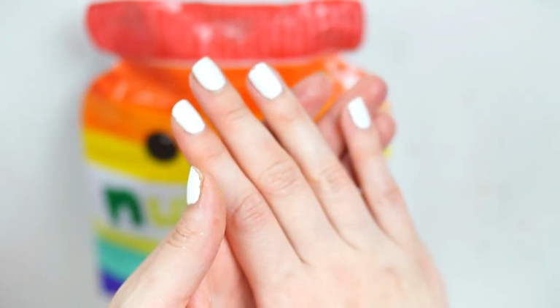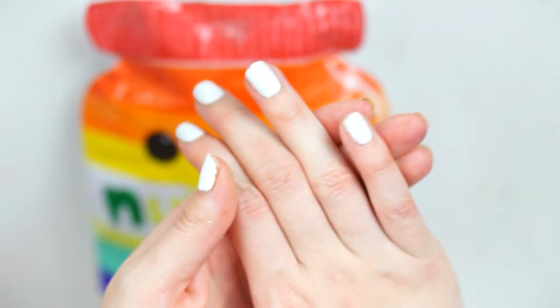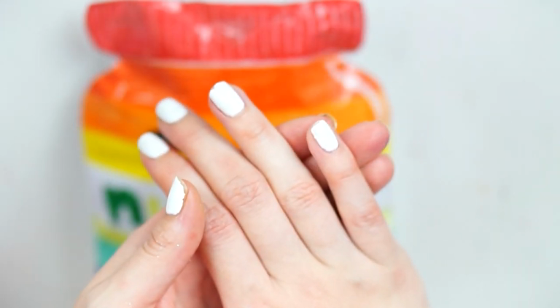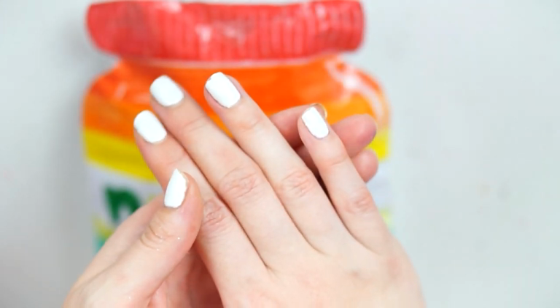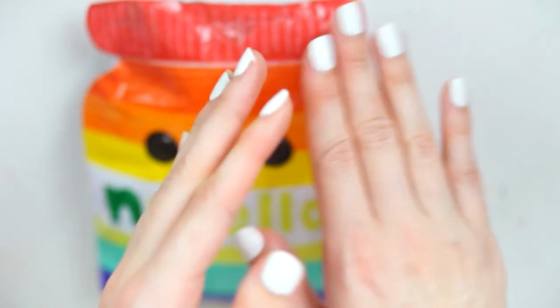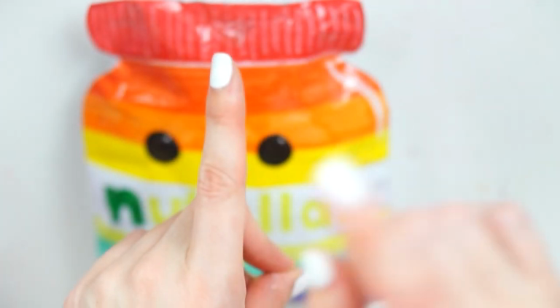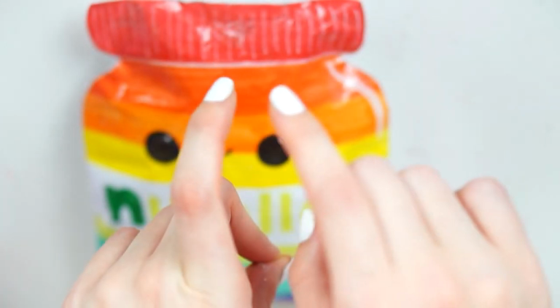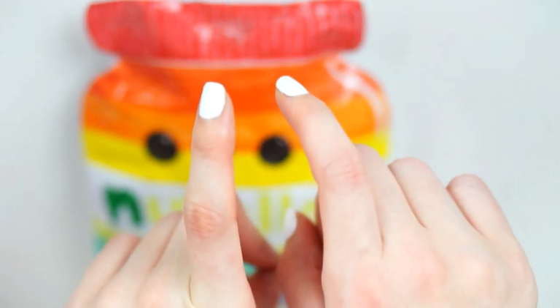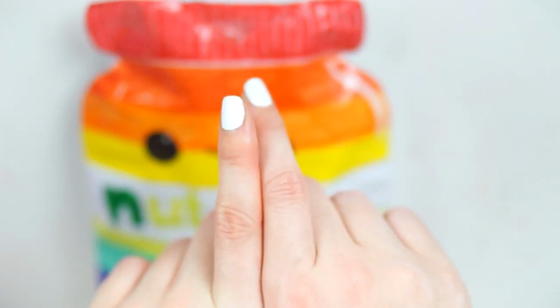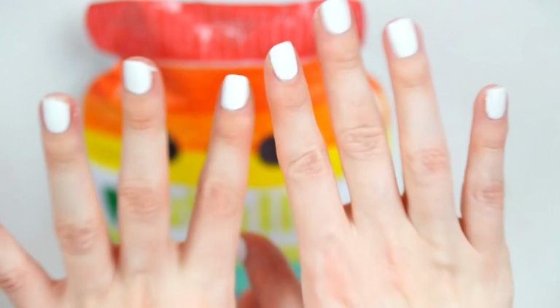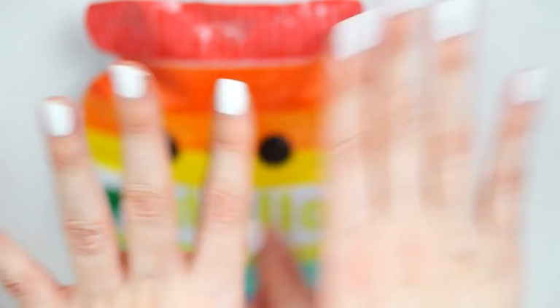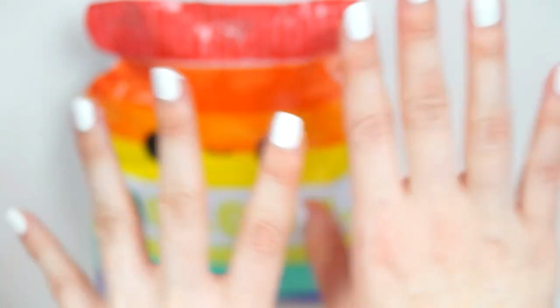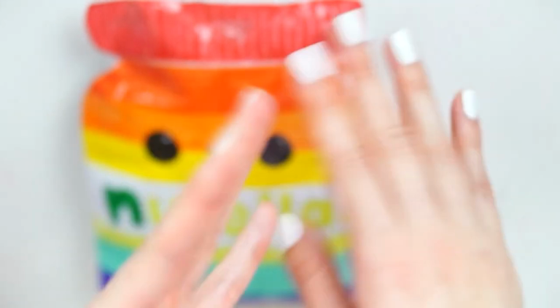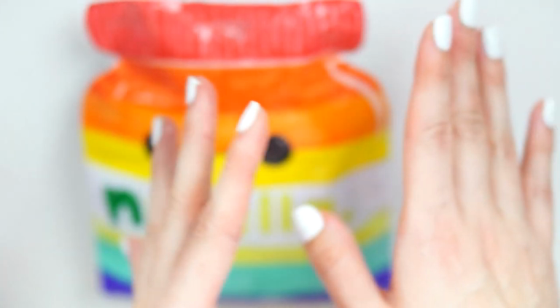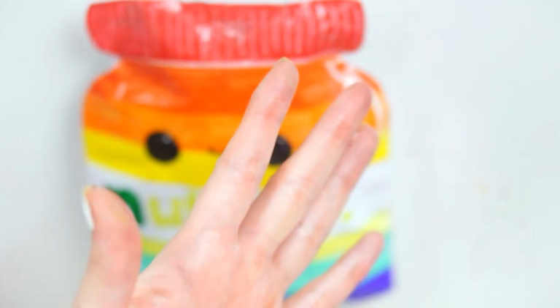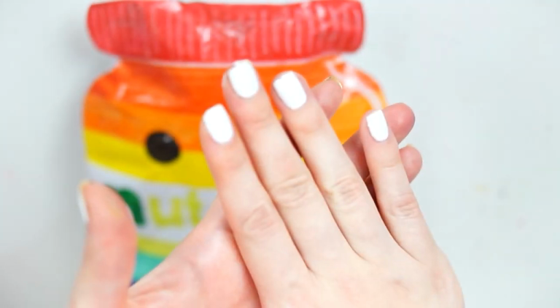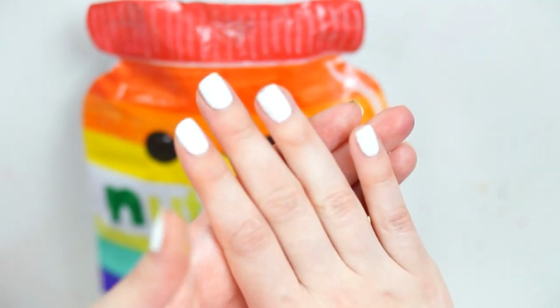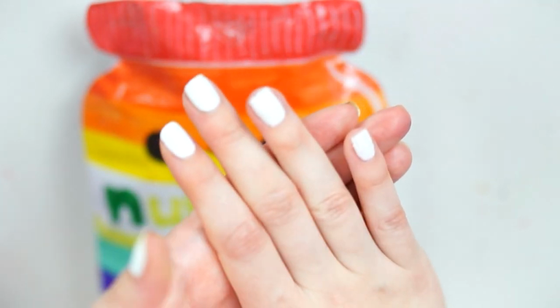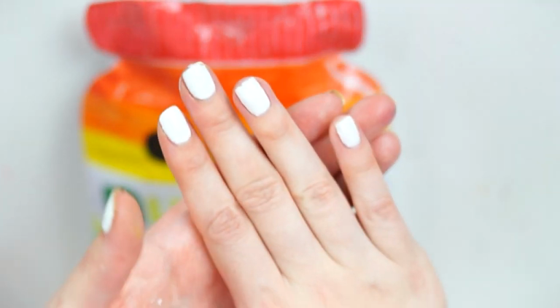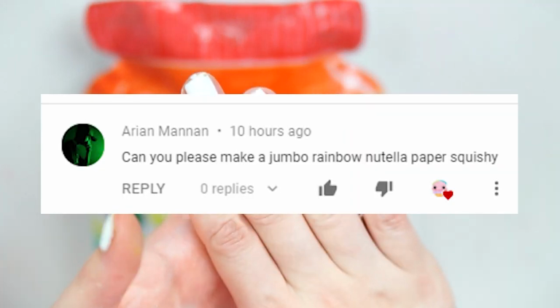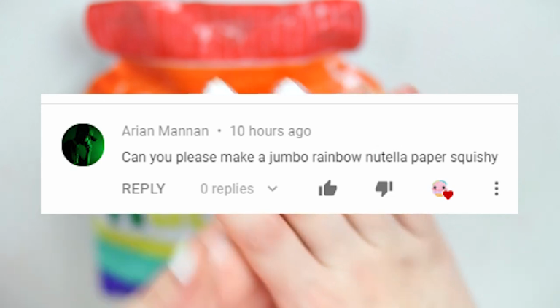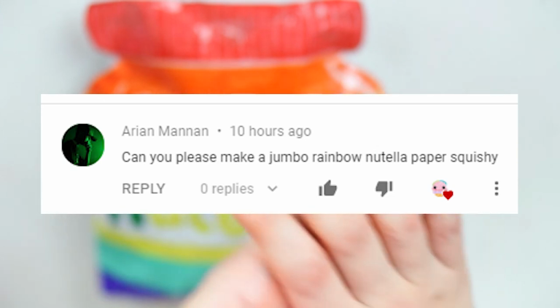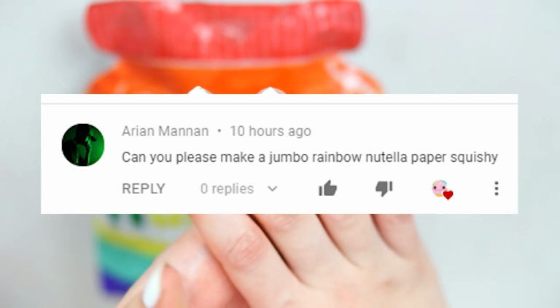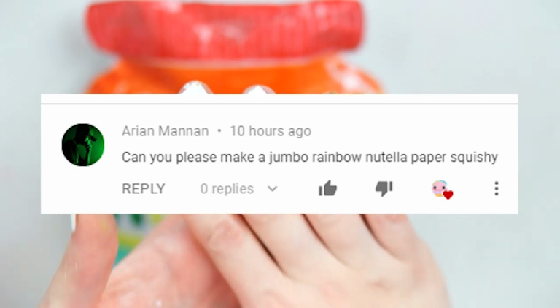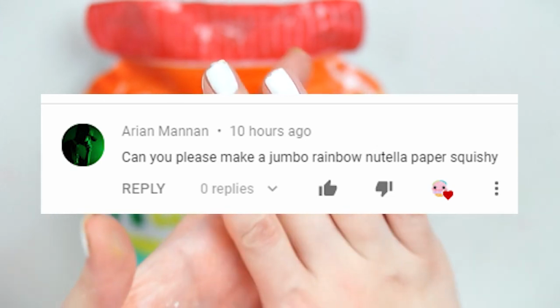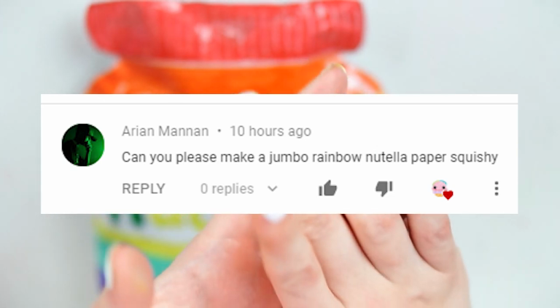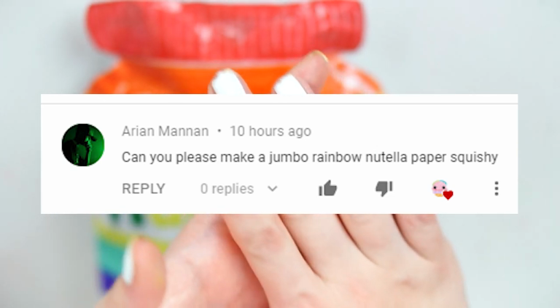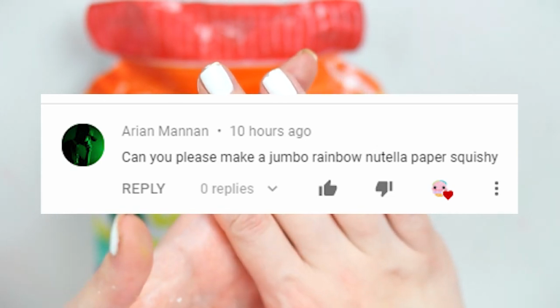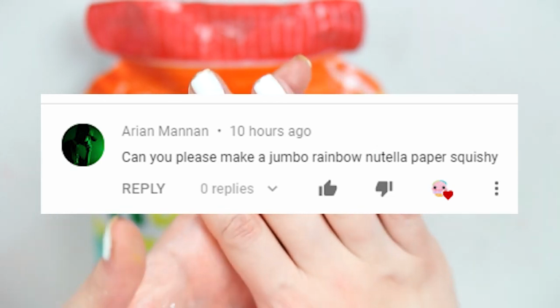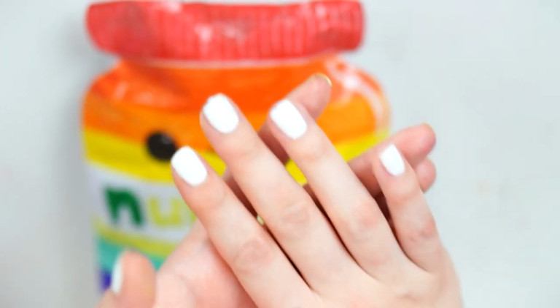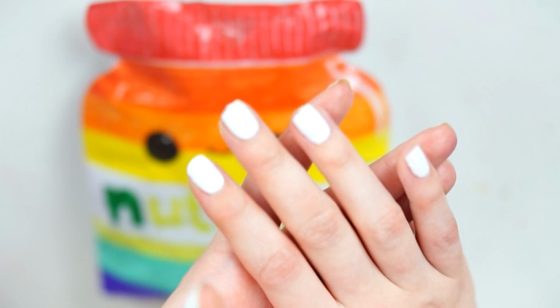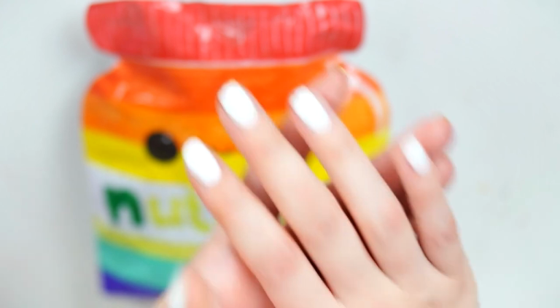In my last video I've been asking for people to leave me video requests for paper squishies, that sort of stuff, any type of videos you want to see. In the comments, Arian Manan said can you please make a jumbo rainbow Nutella paper squishy — and that's exactly what I have done today.